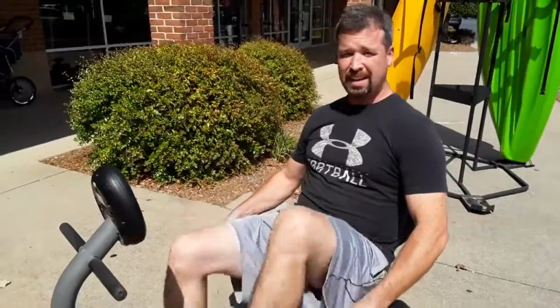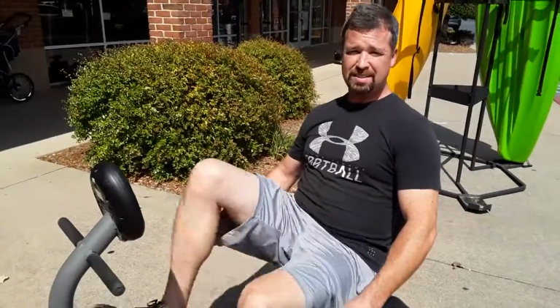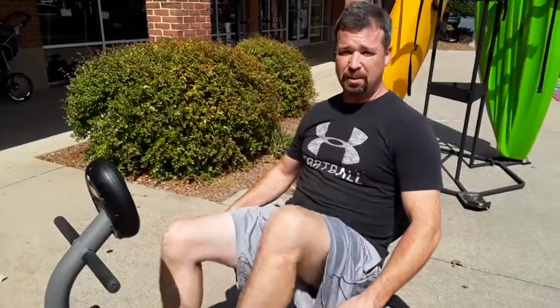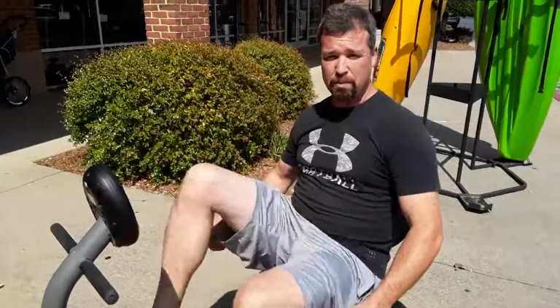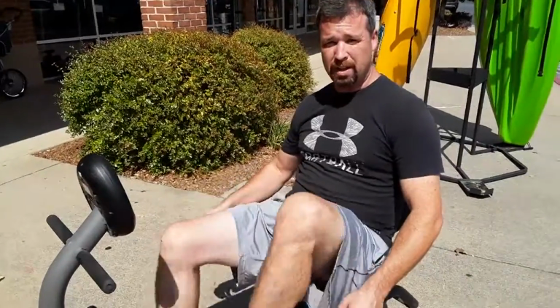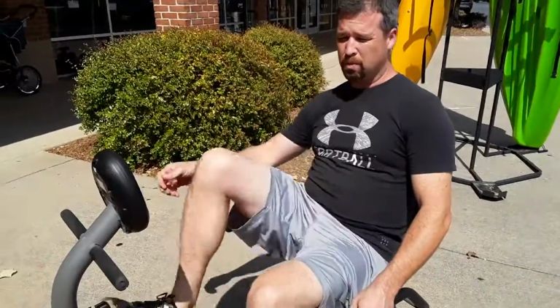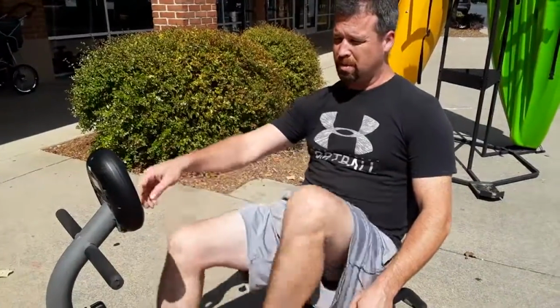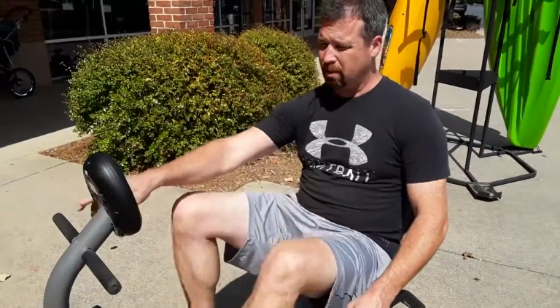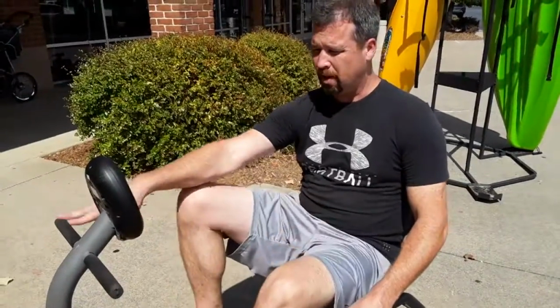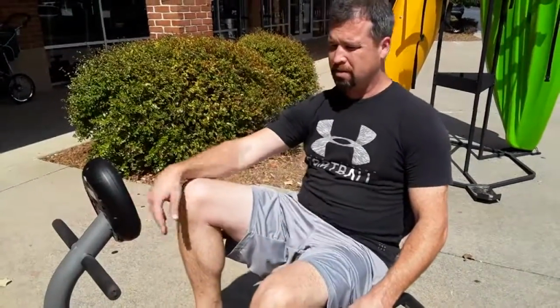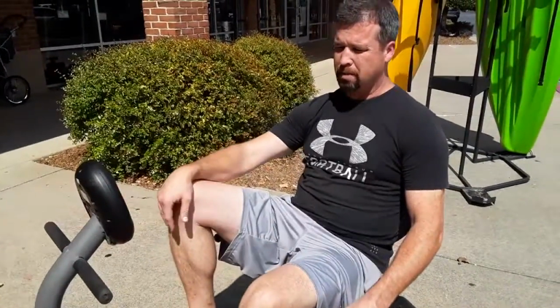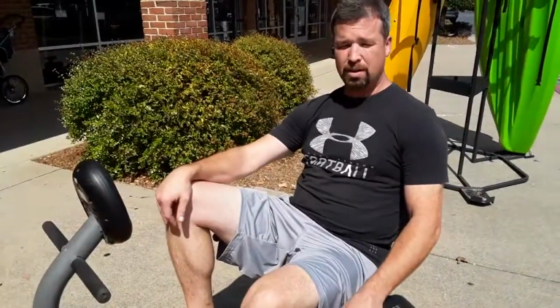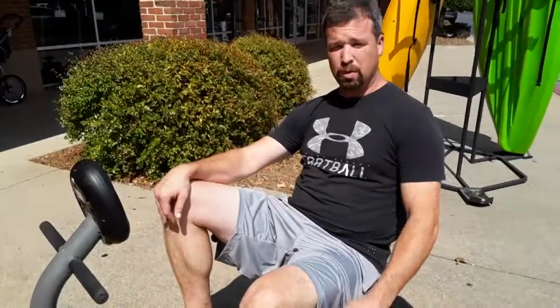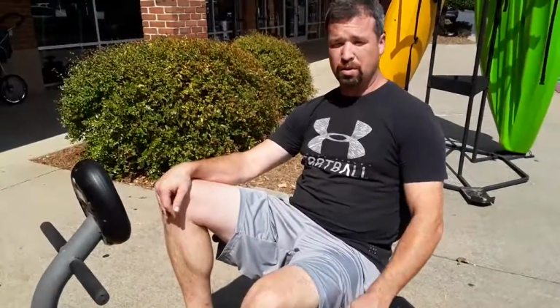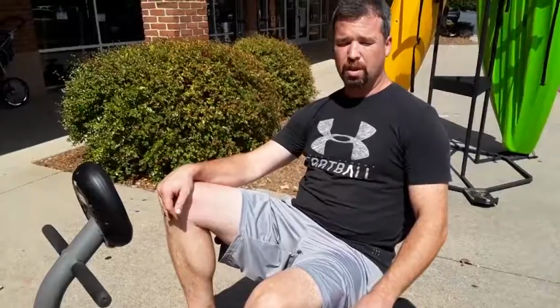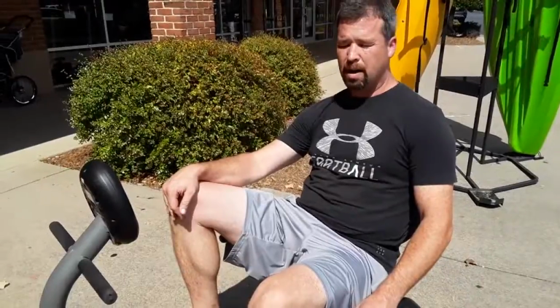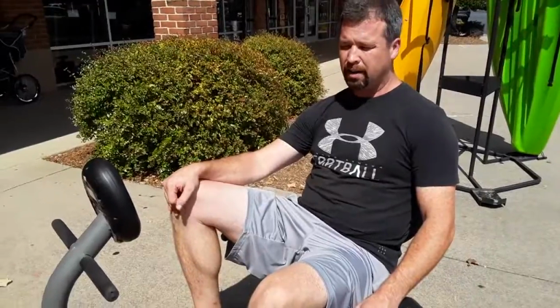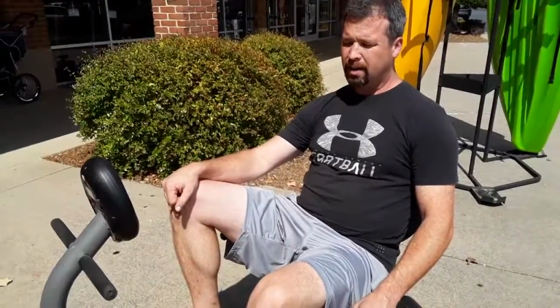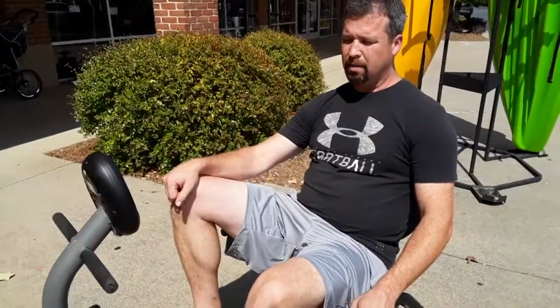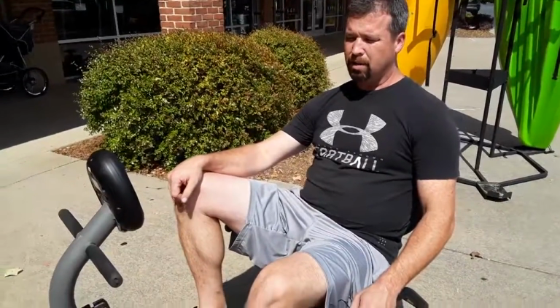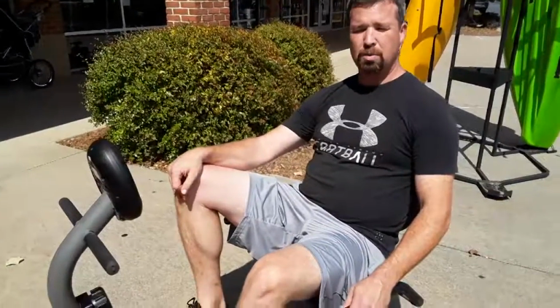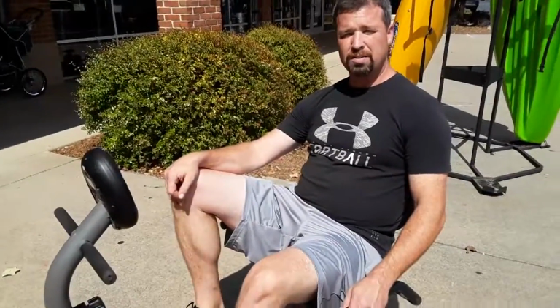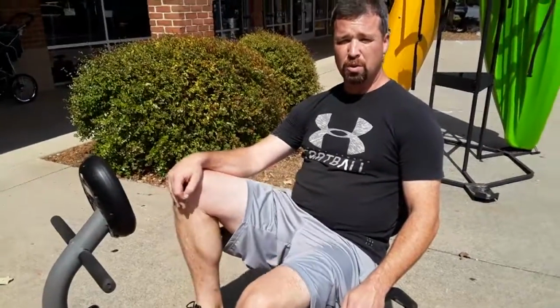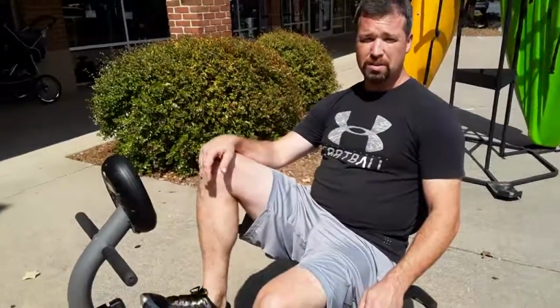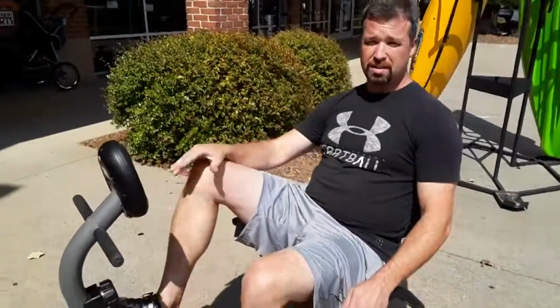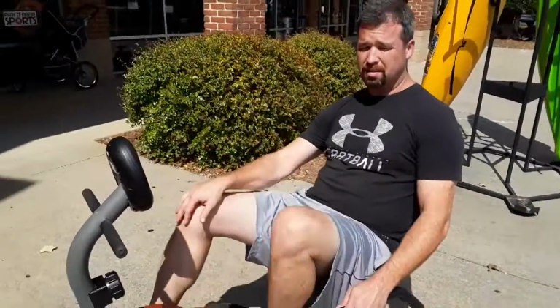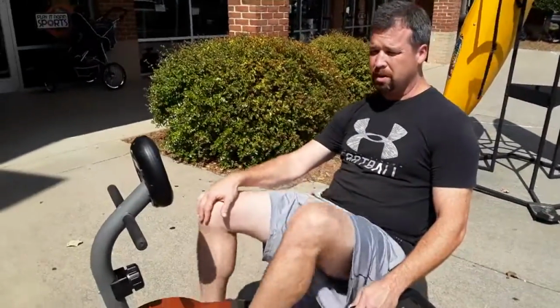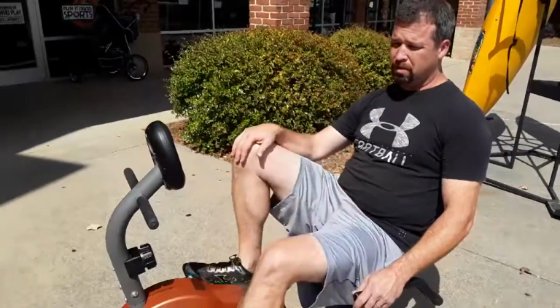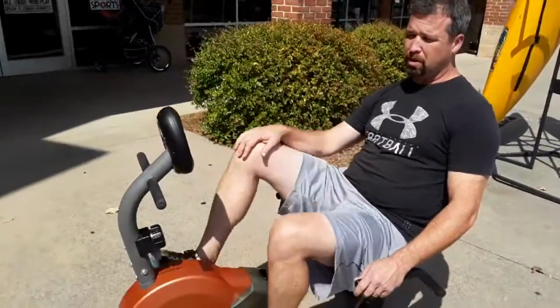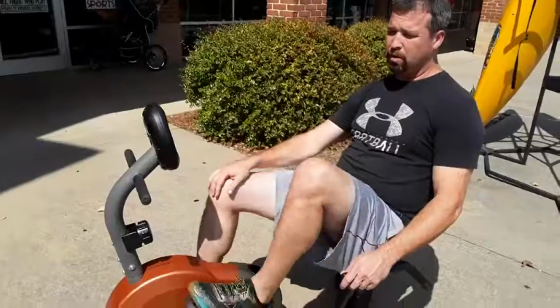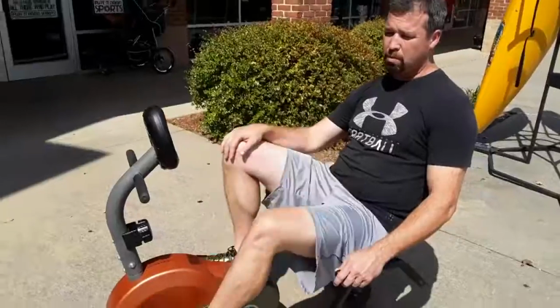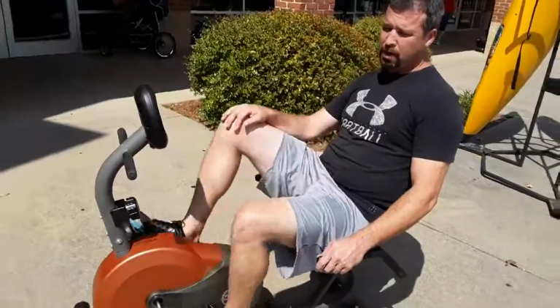Hey, this is Ken Green with Play It Again Sports. We're in the process of making a used purchase on a recumbent bike, to go through the process of what we do to test these things out to make sure that they're good to go on the open market.